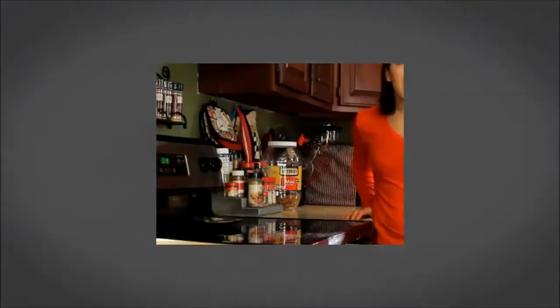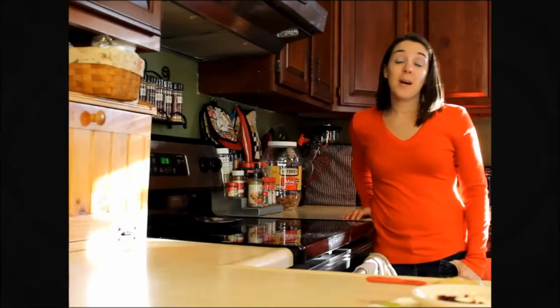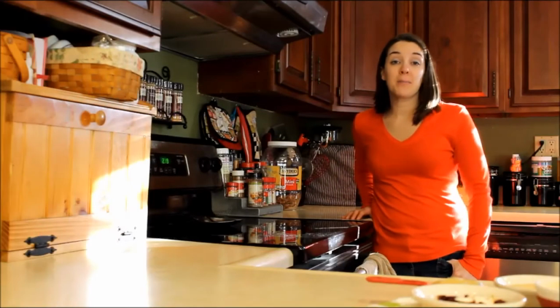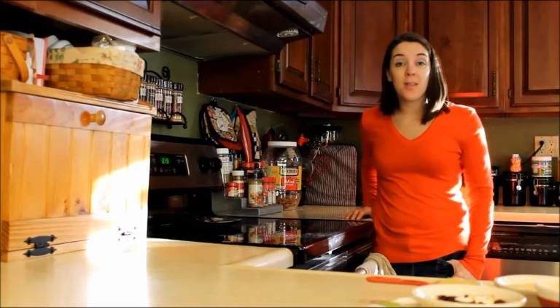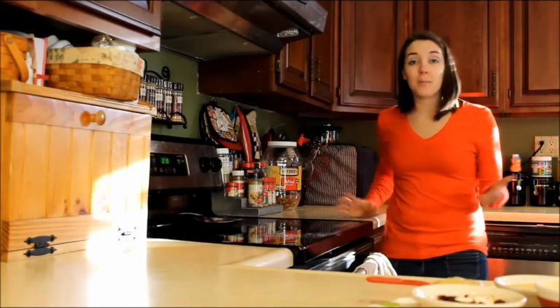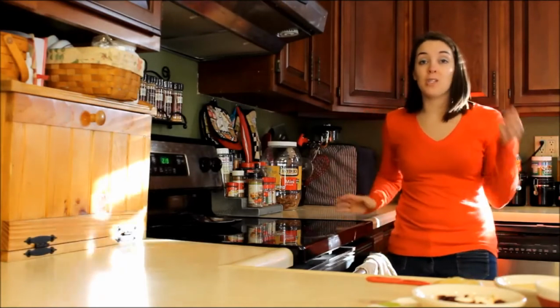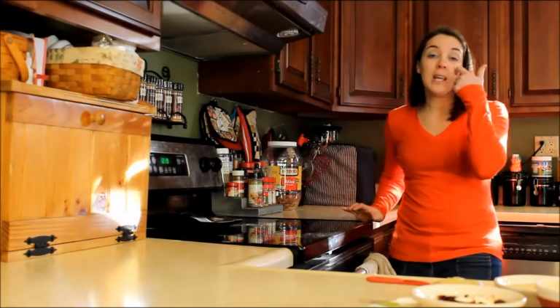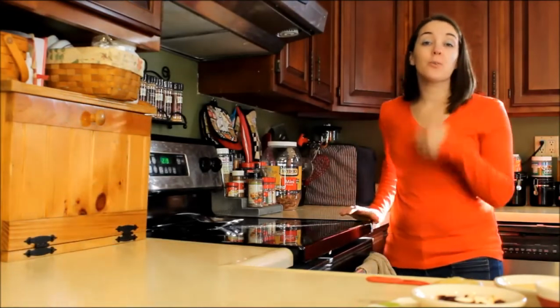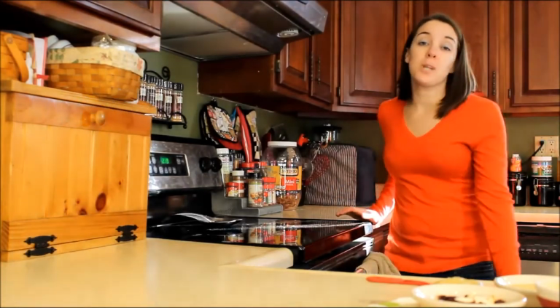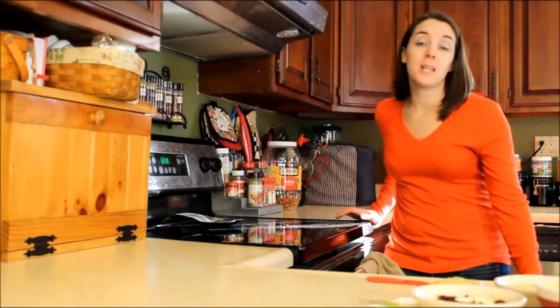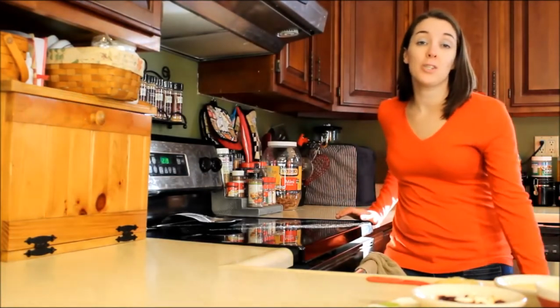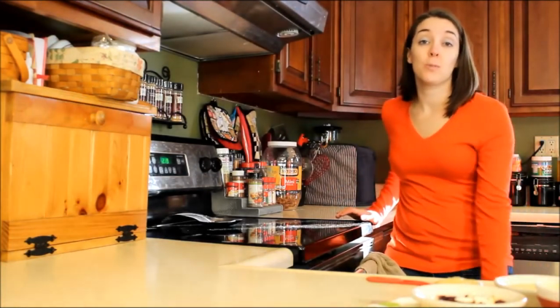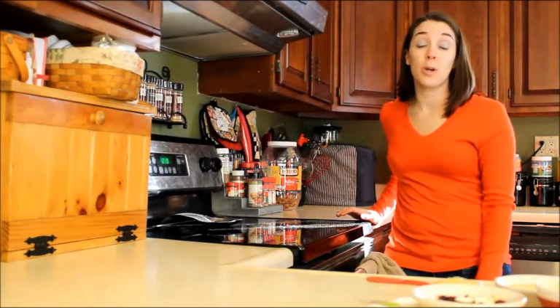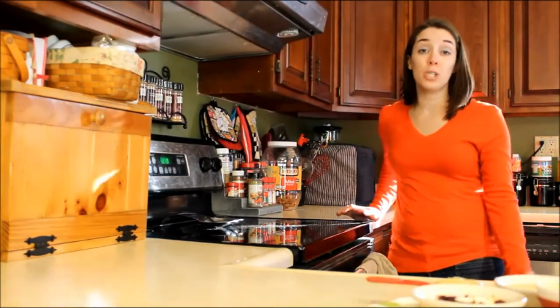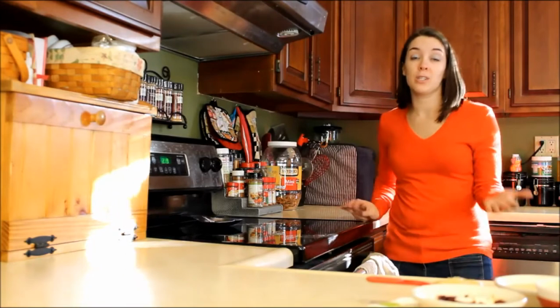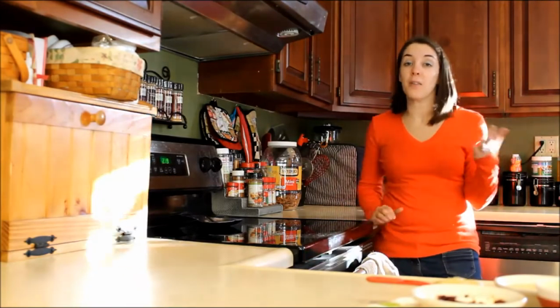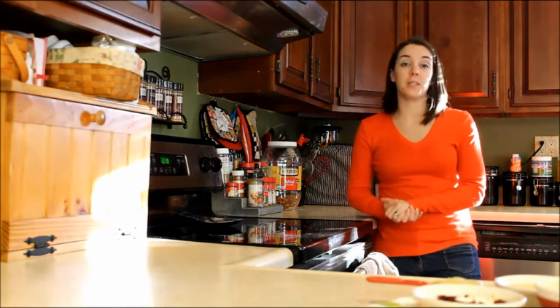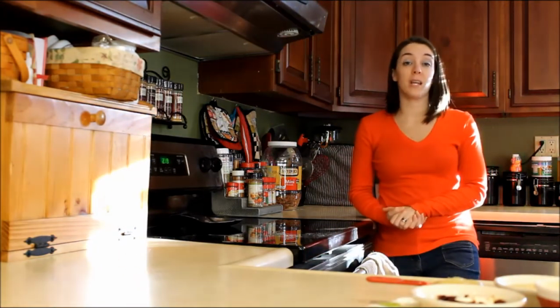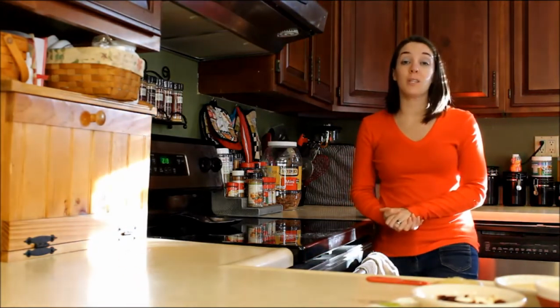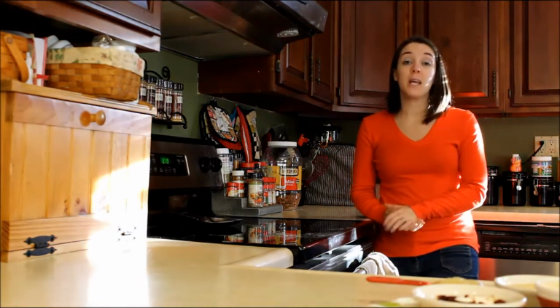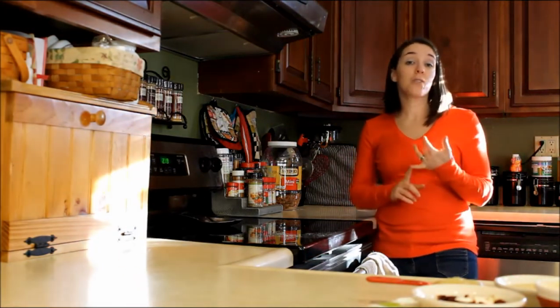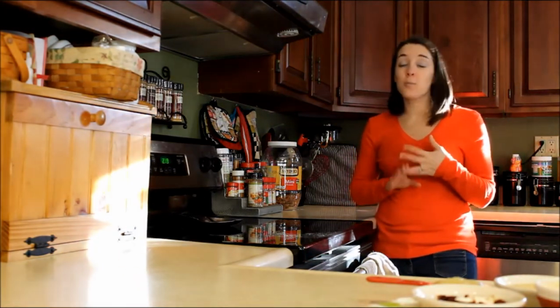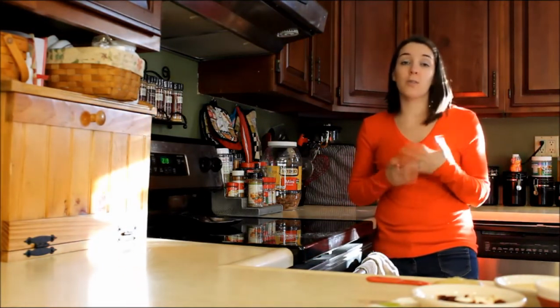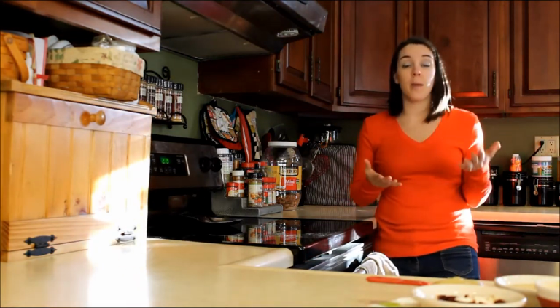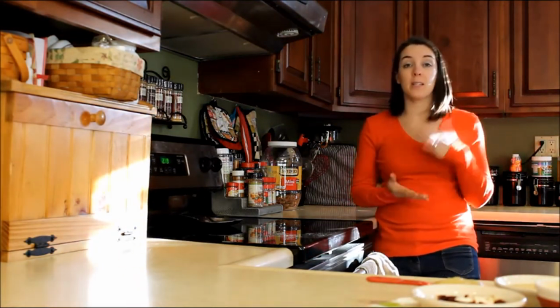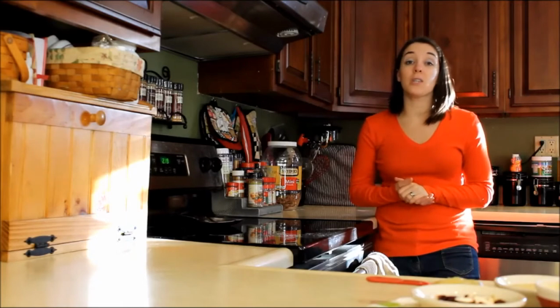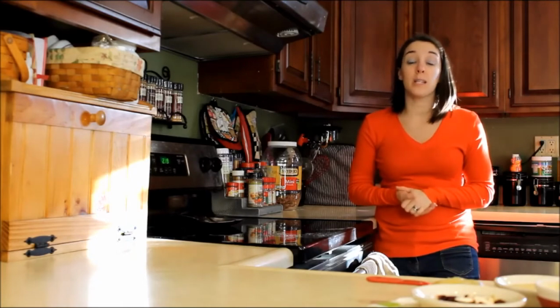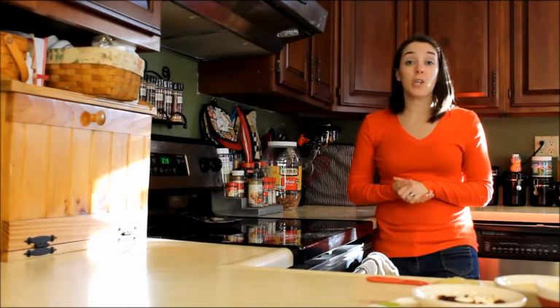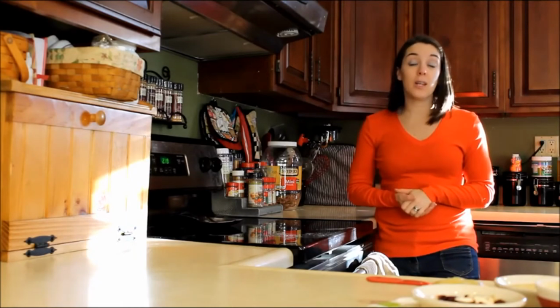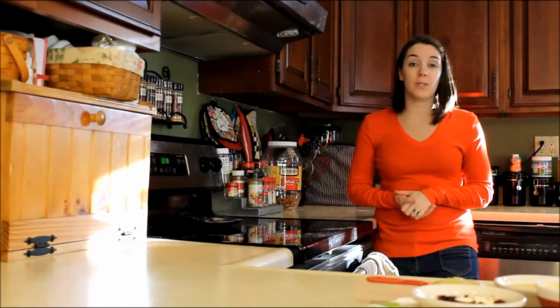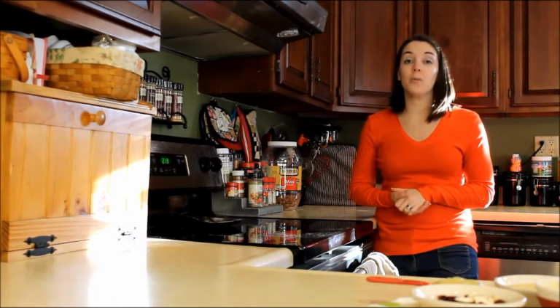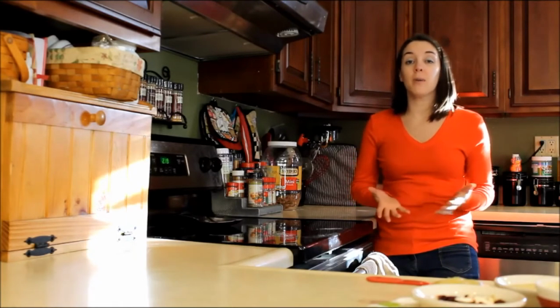Hi everyone, my name is Samantha. Welcome to my kitchen. If you're new to Top Dog Tips, I encourage you to subscribe to our YouTube channel. You can check out all the fun recipes that I share, as well as how-to videos, product reviews, comparisons, and all kinds of great dog-related videos that I post every week.